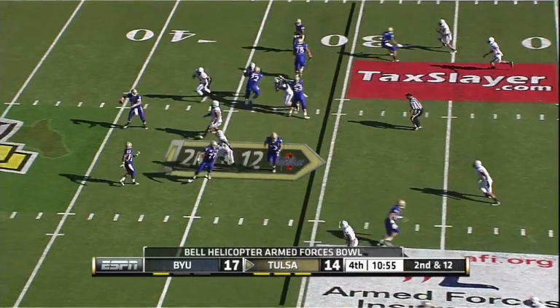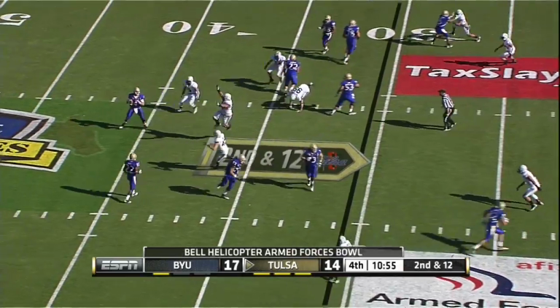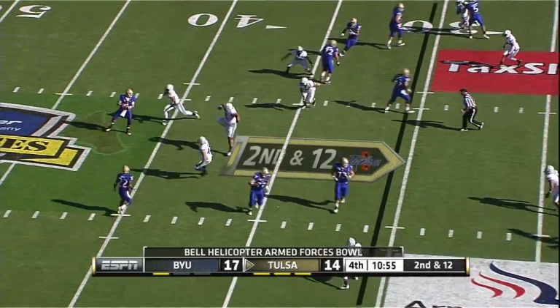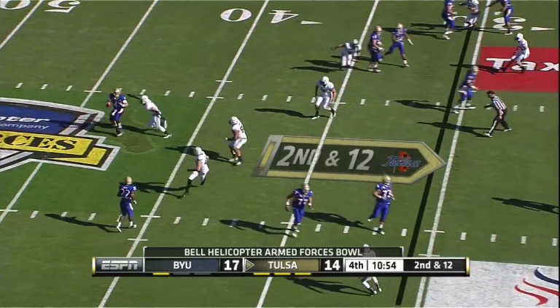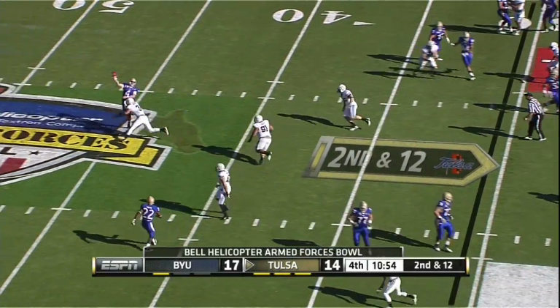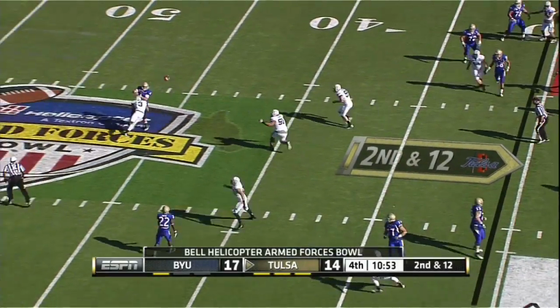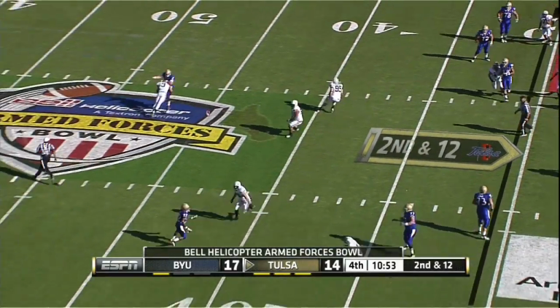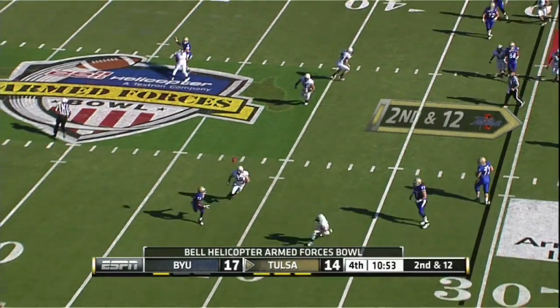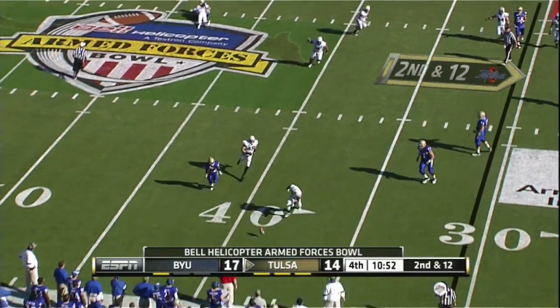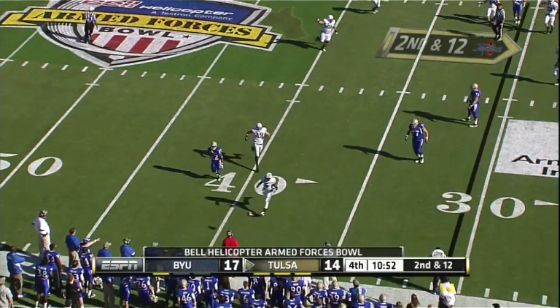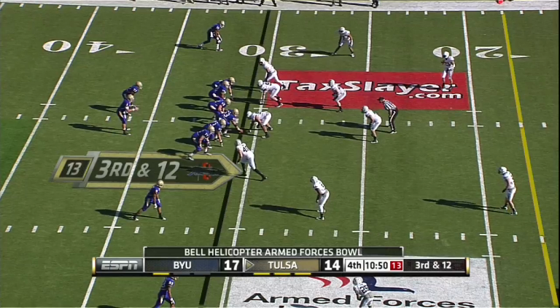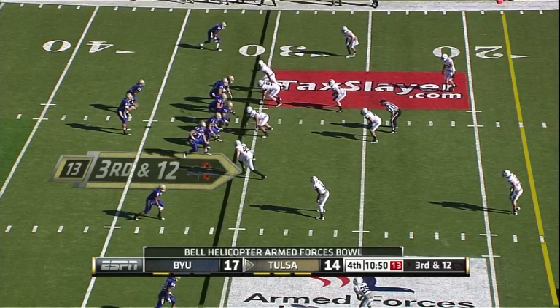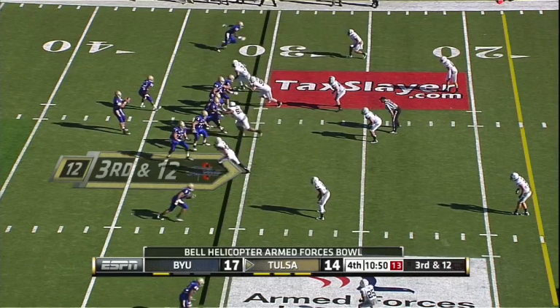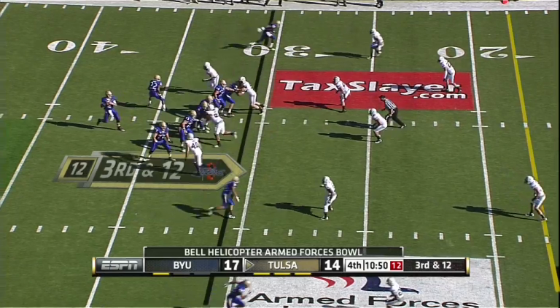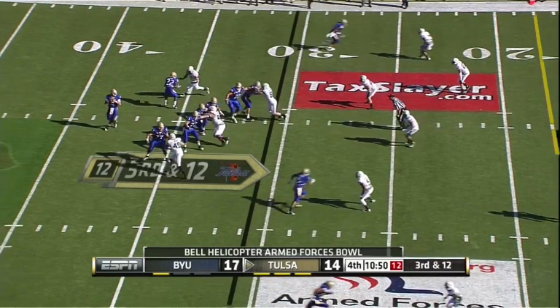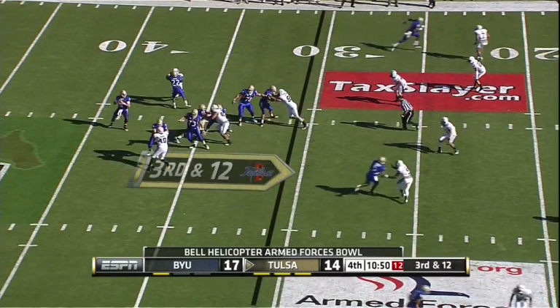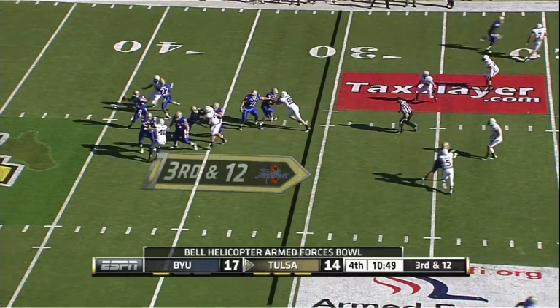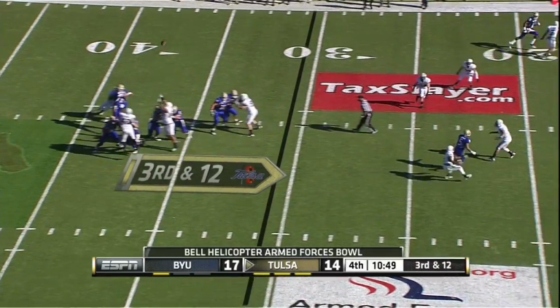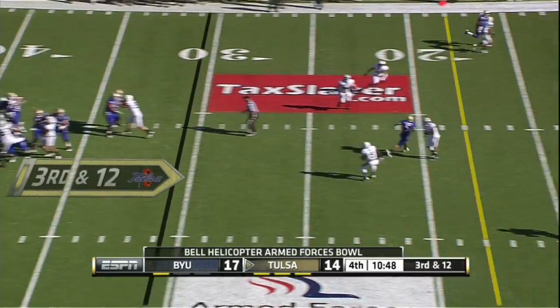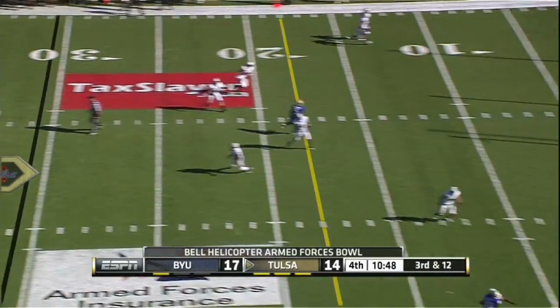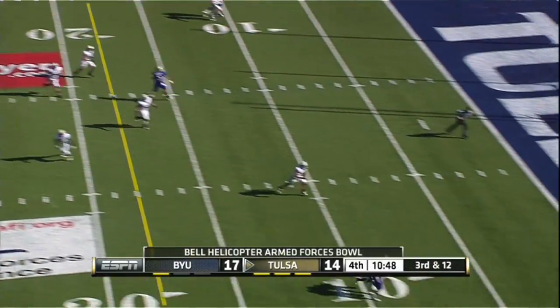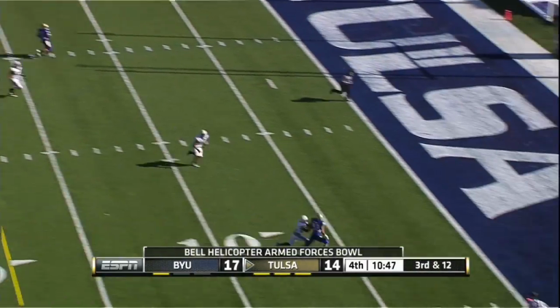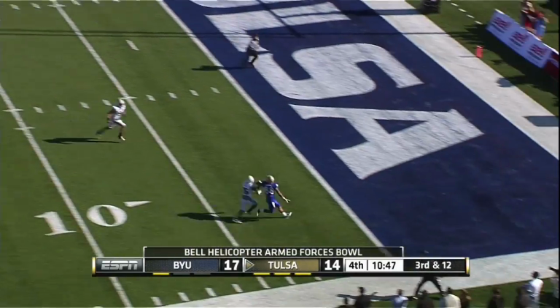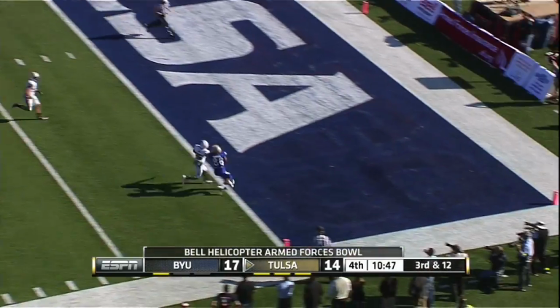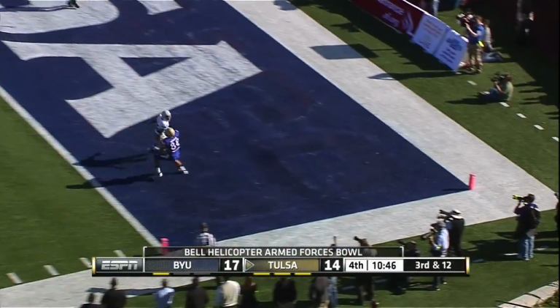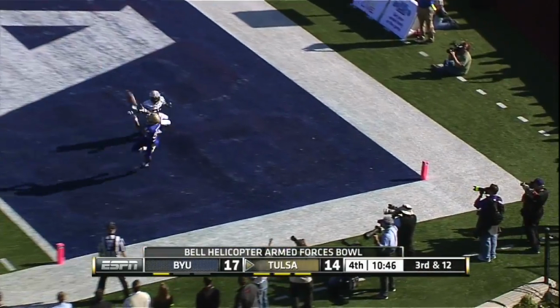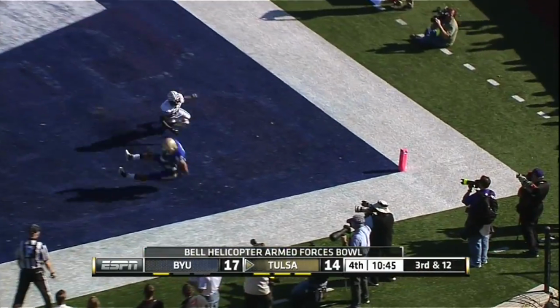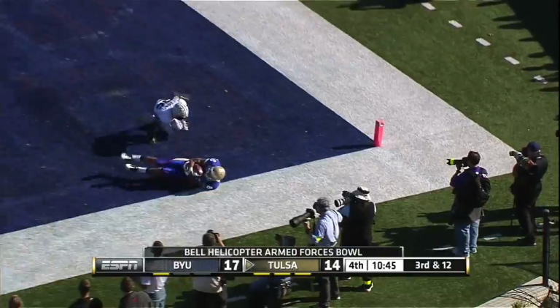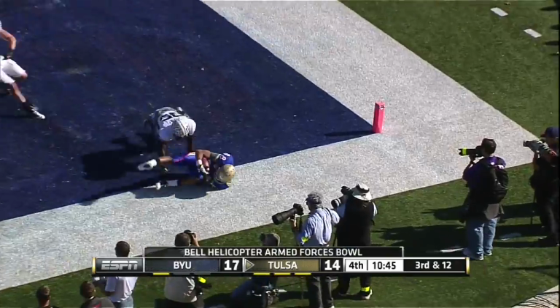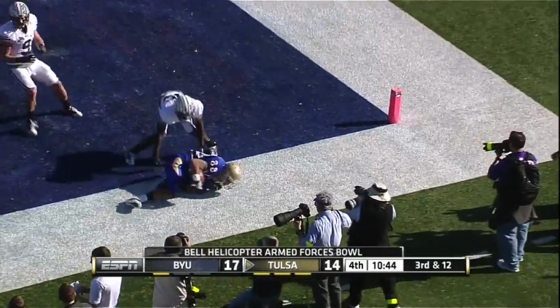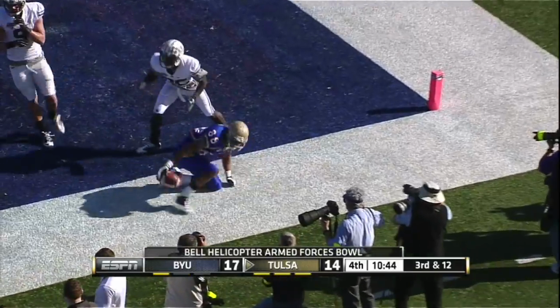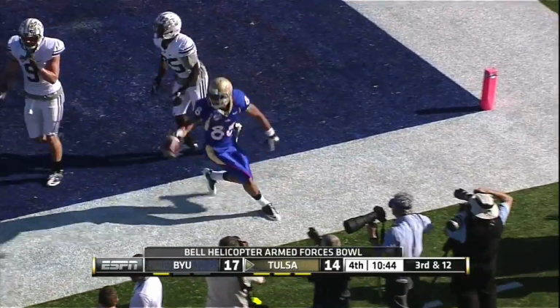Trying to set up the screen — Kenny has to throw it away. Kenny throwing it up top to the end zone — caught. Touchdown!